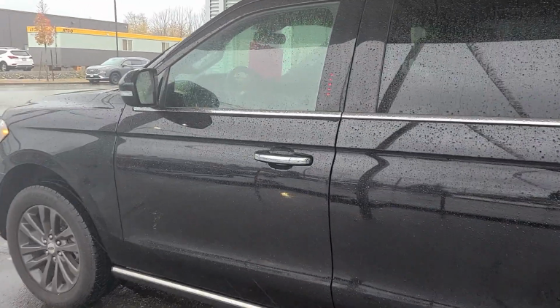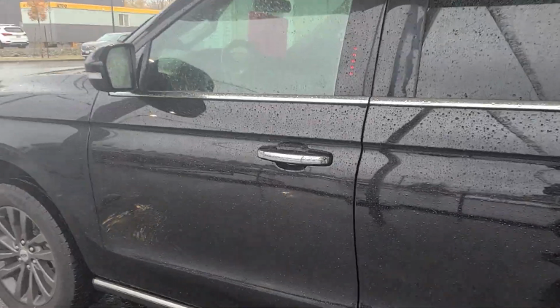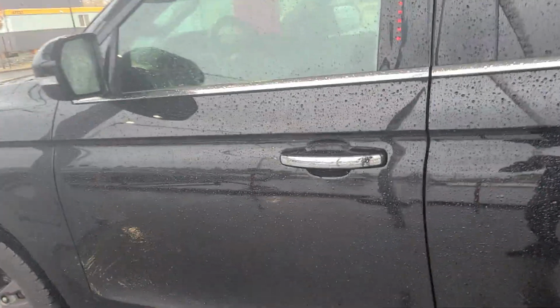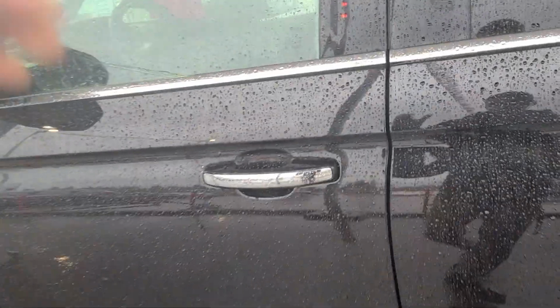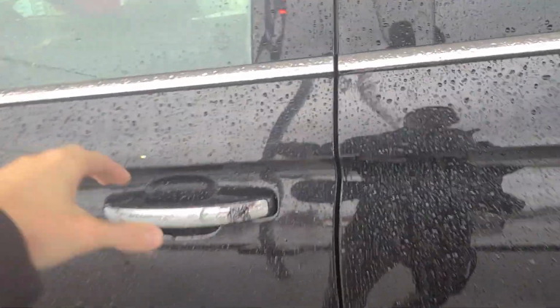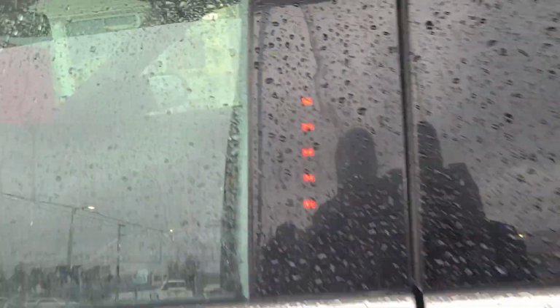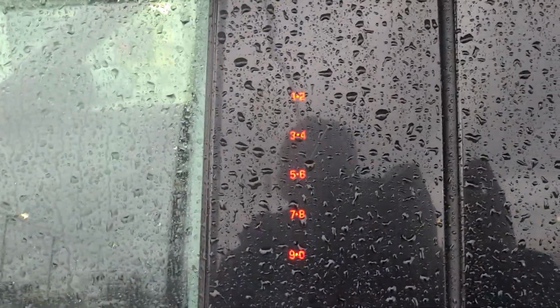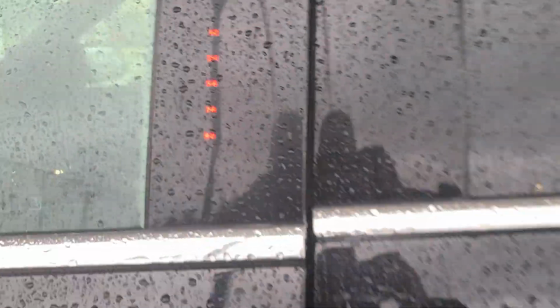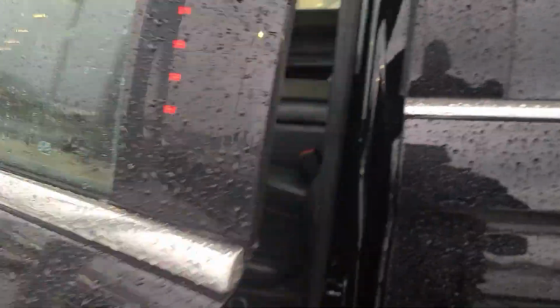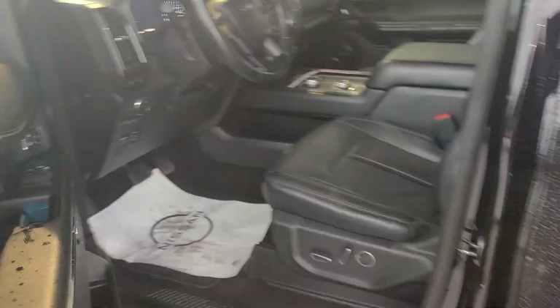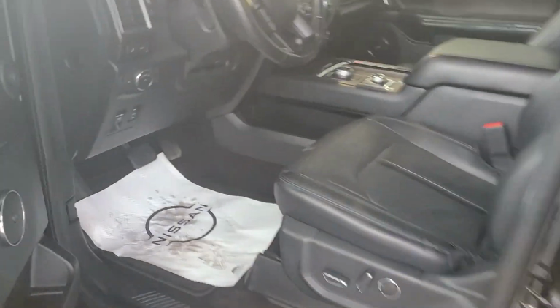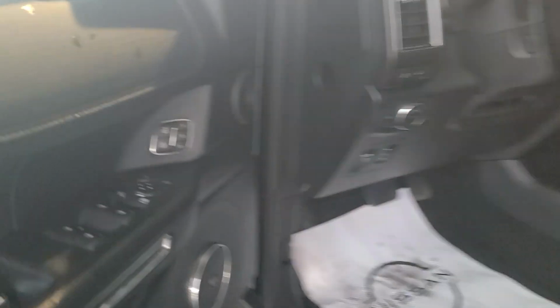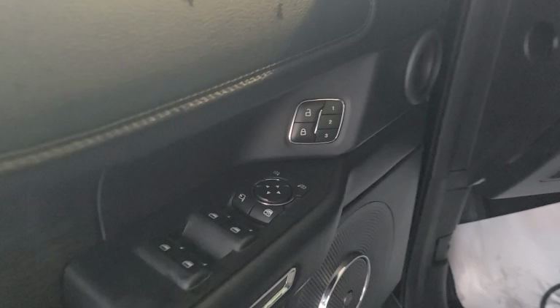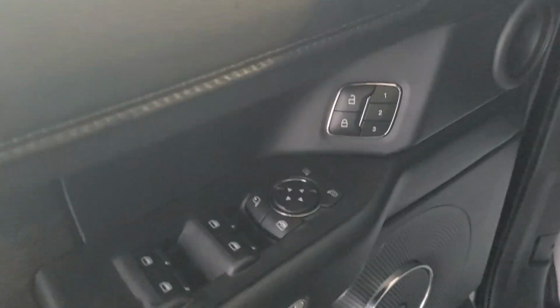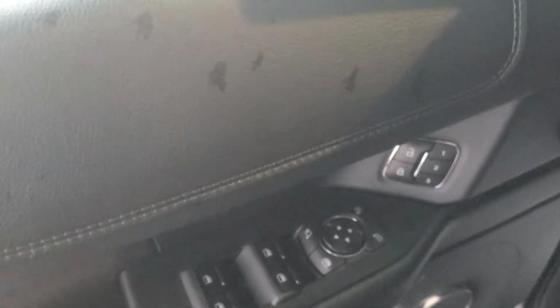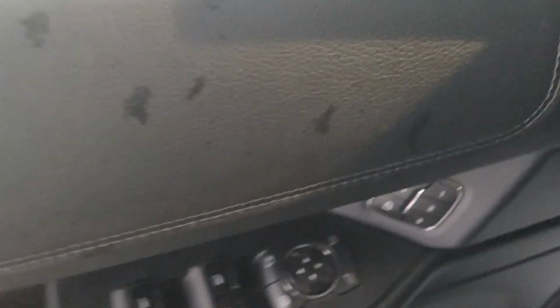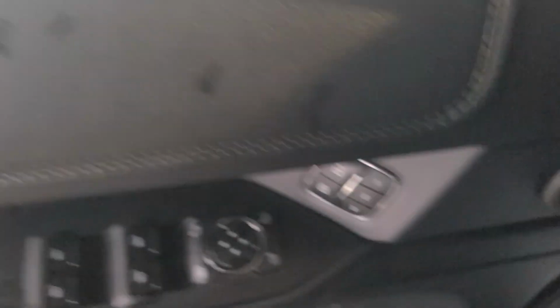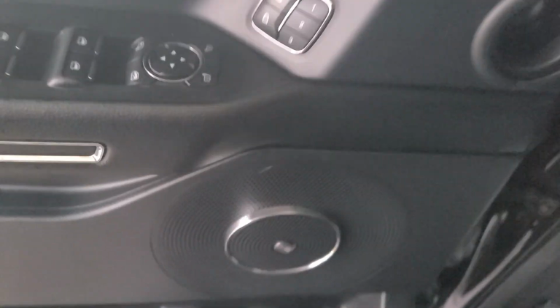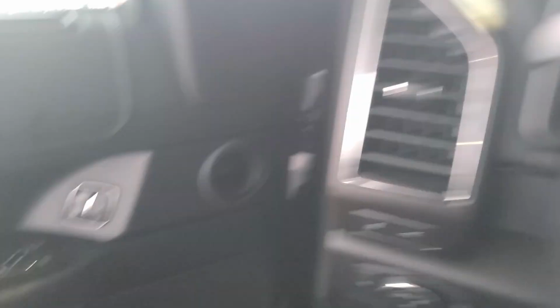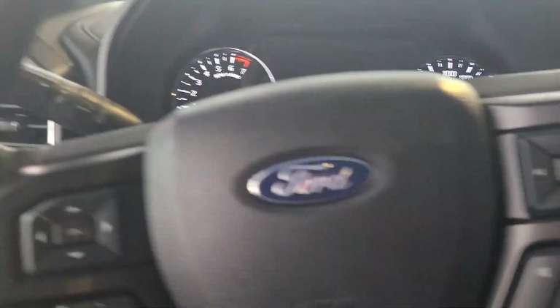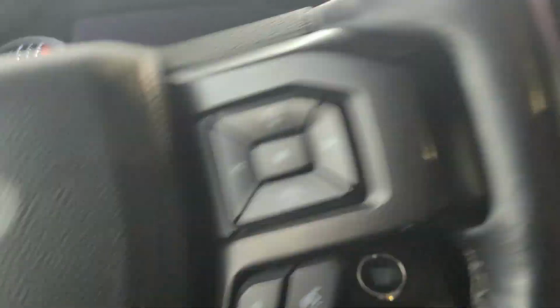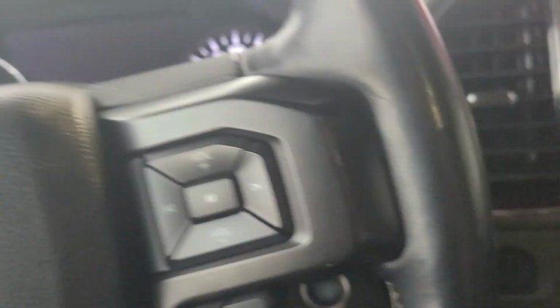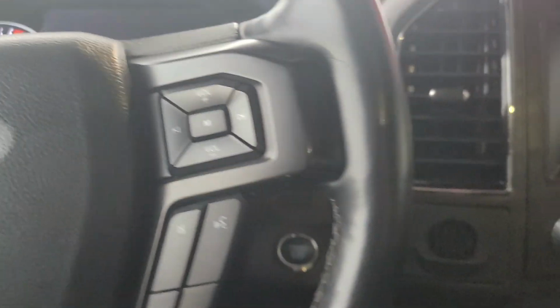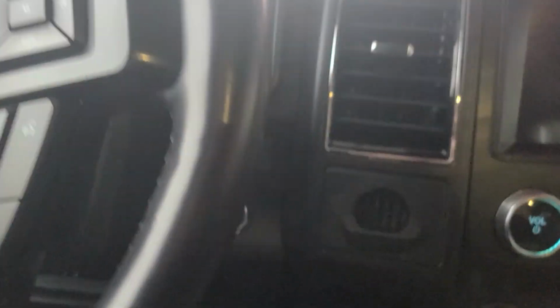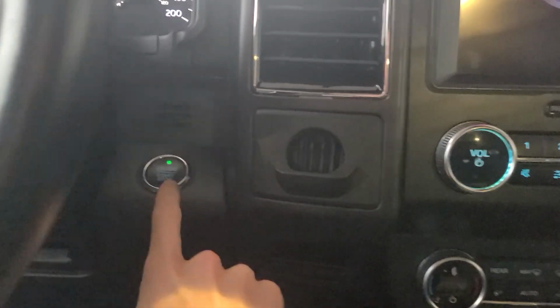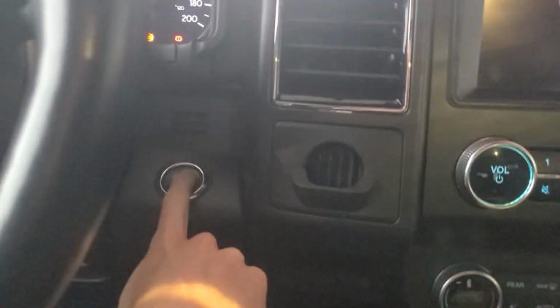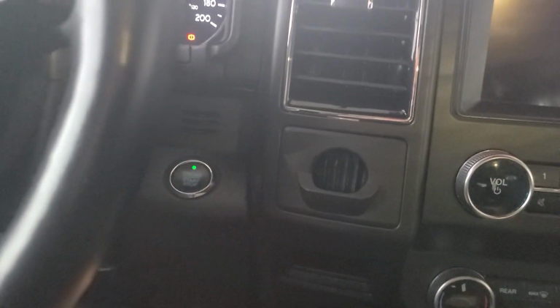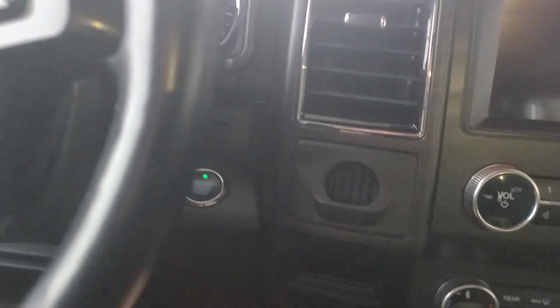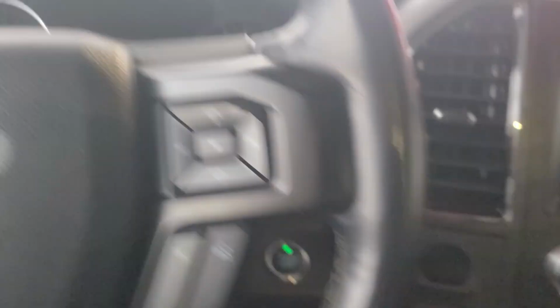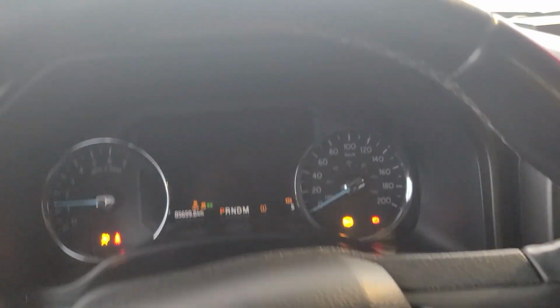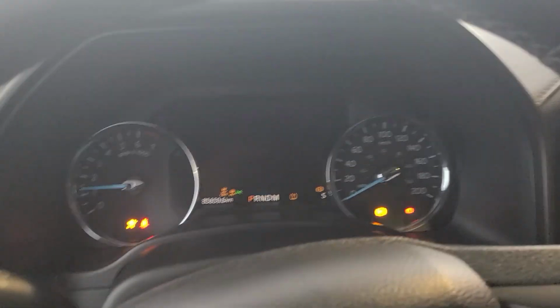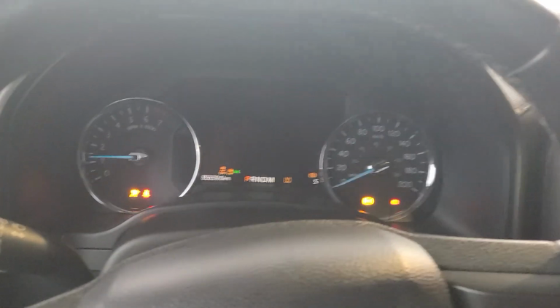Jumping into the driver's seat, you do have the codes on the side of the door there as well. And we do have our power locks, windows, and mirrors. It does have a push-button start as well, so it's just foot on the brake and then hit the button here to start up the vehicle.